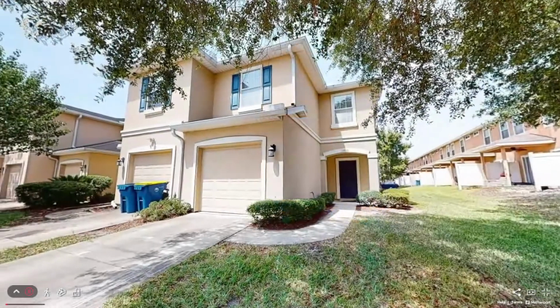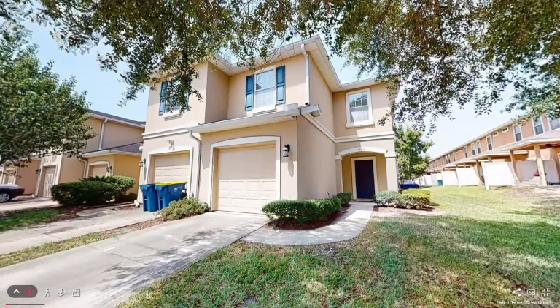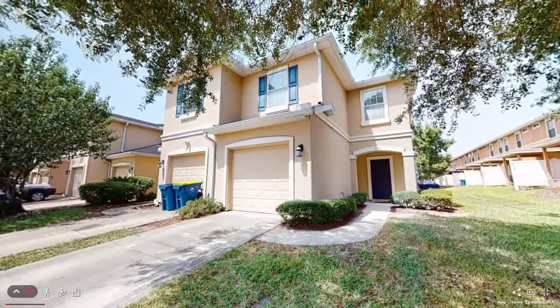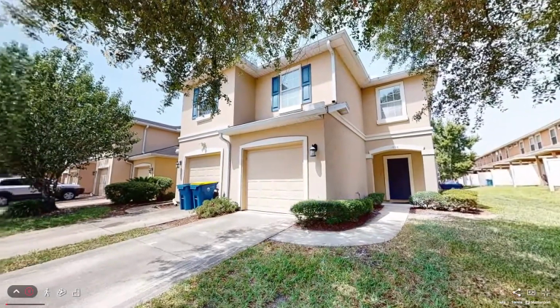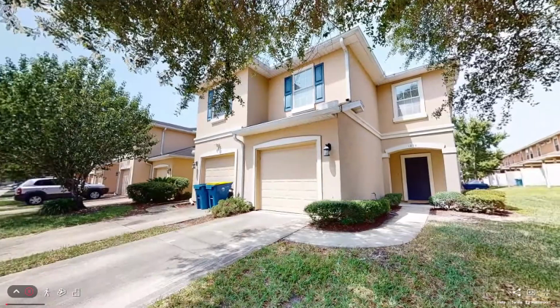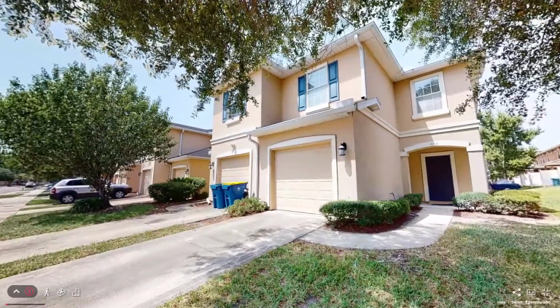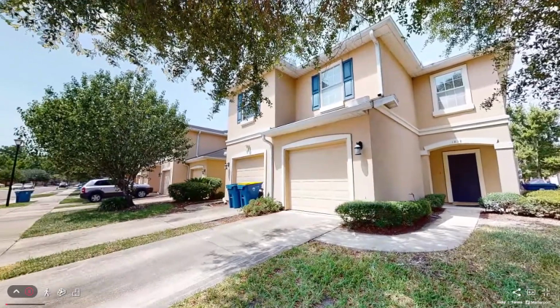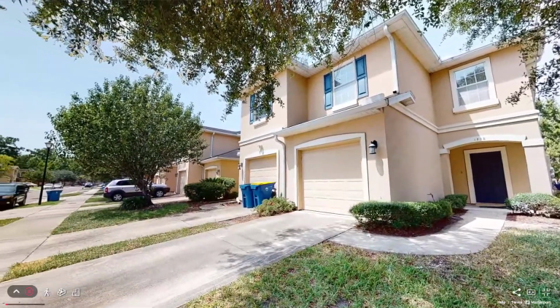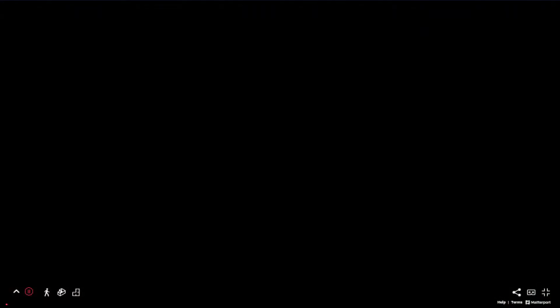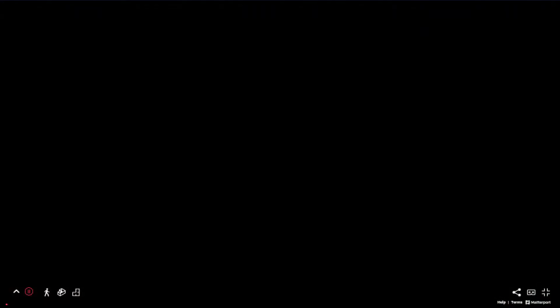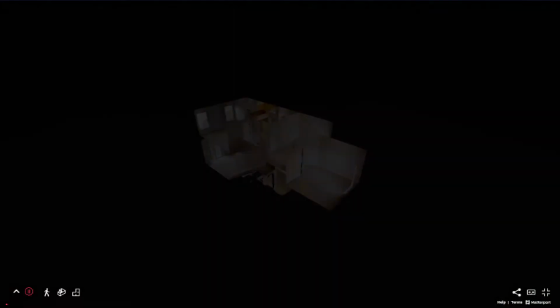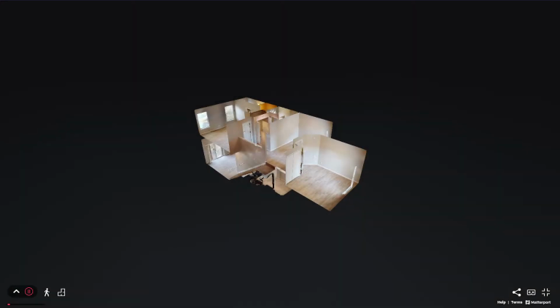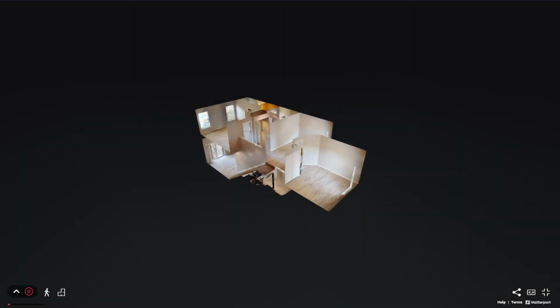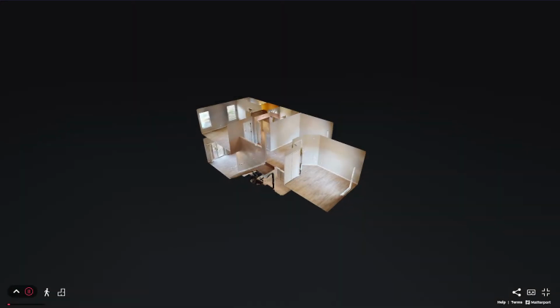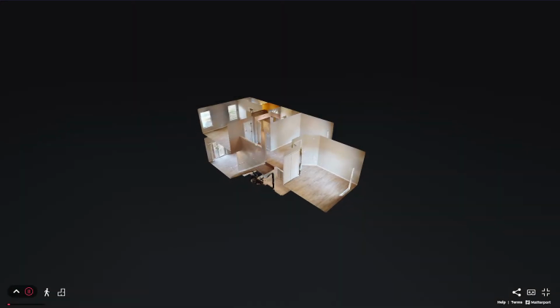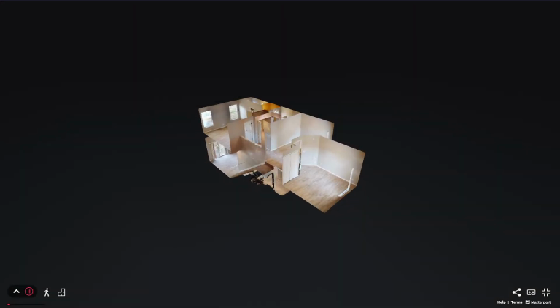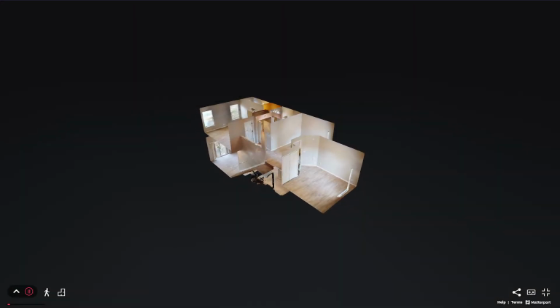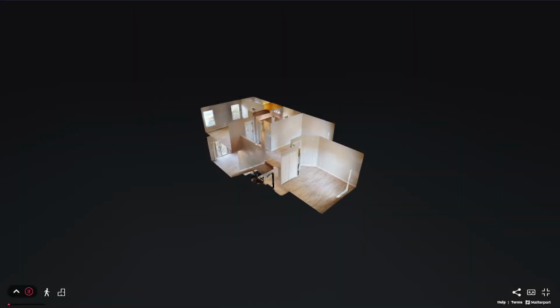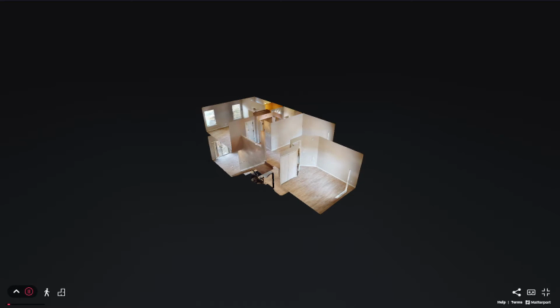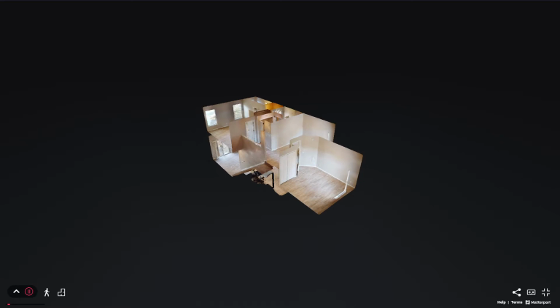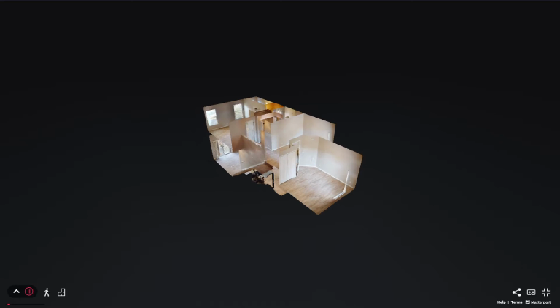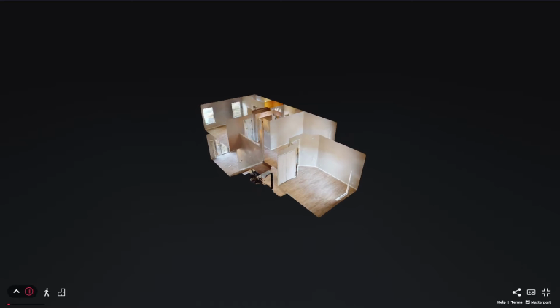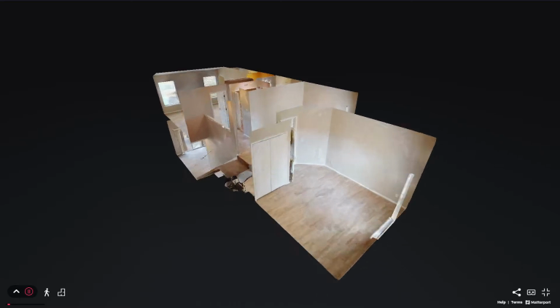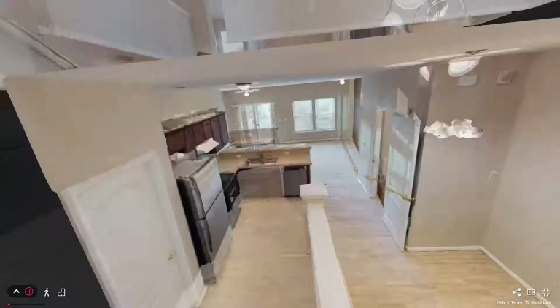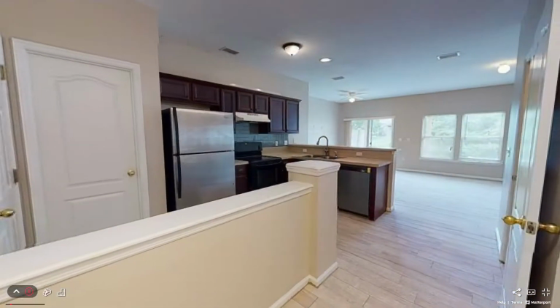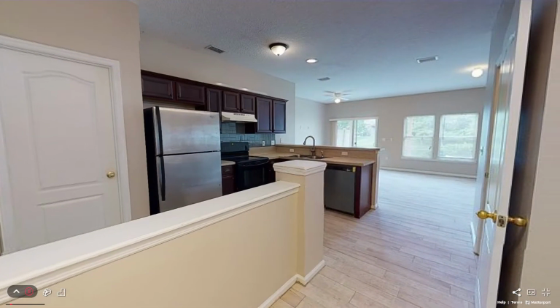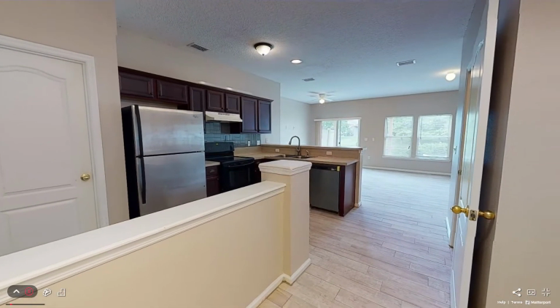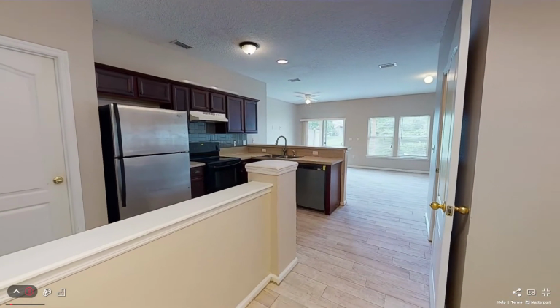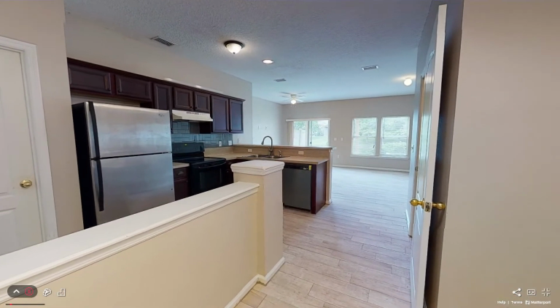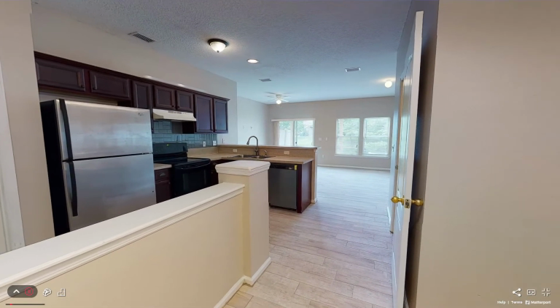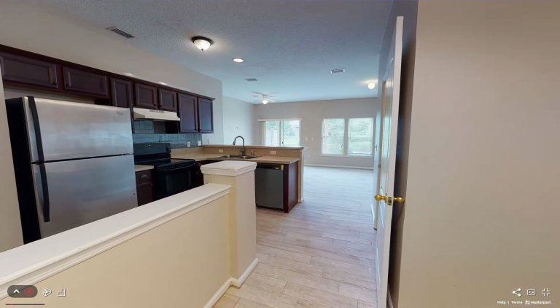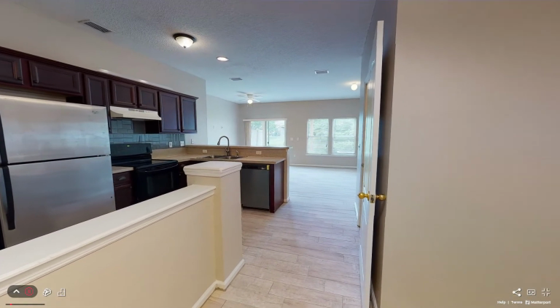Nest Finders Property Management would like to take you on a virtual walkthrough of 1838 Biscayne Bay Circle. This two-bedroom, two-bathroom townhome features a loft and is for rent in Biscayne Bay.